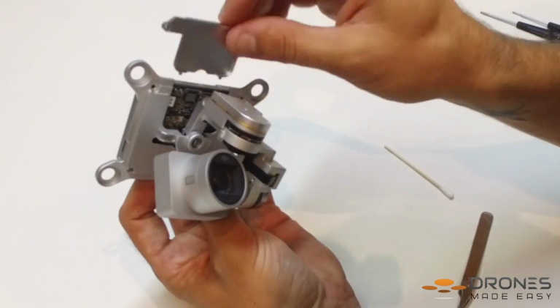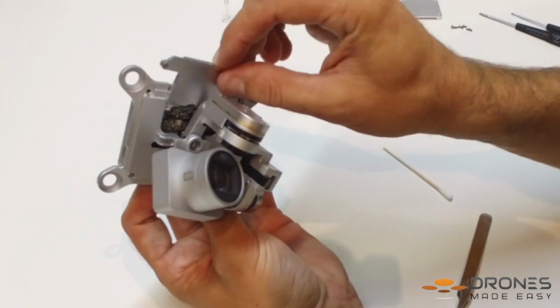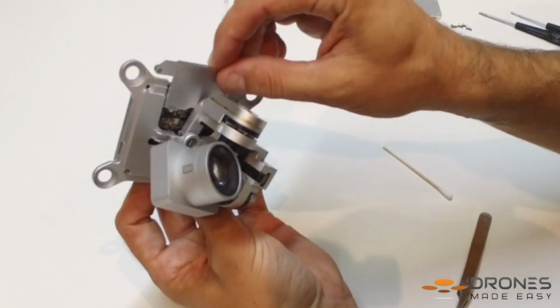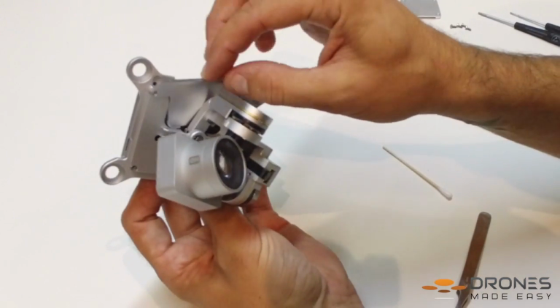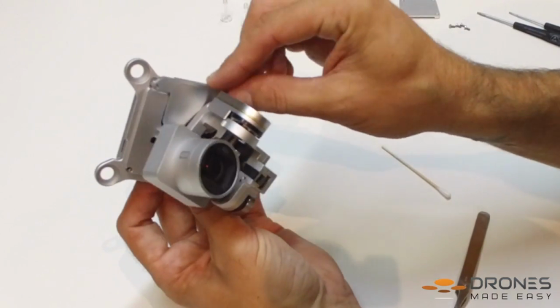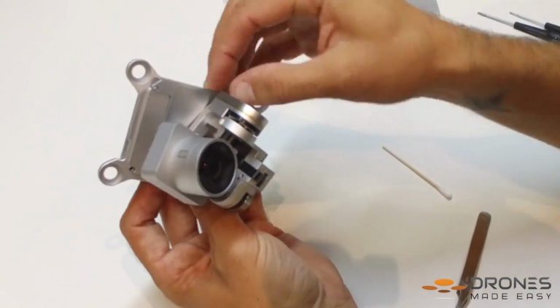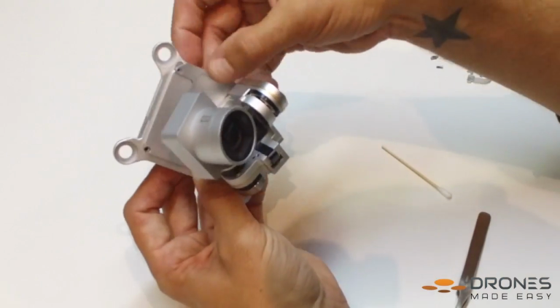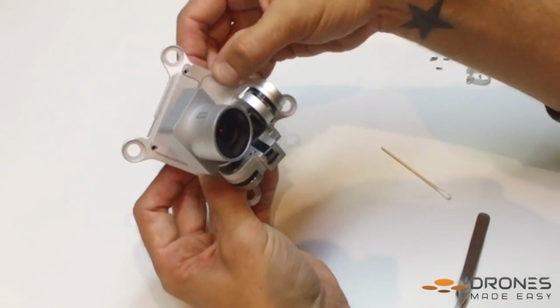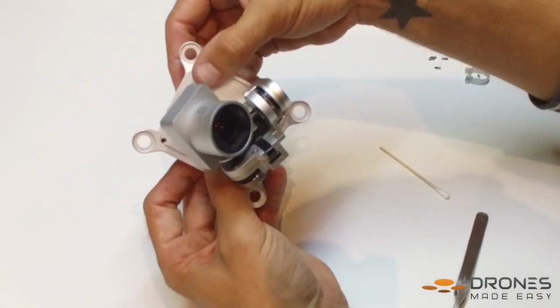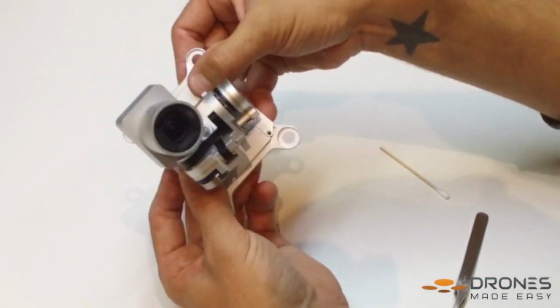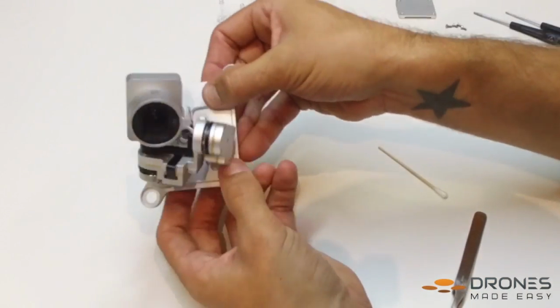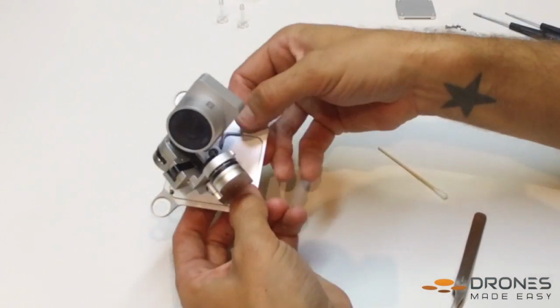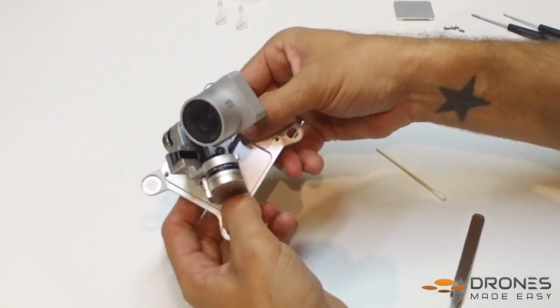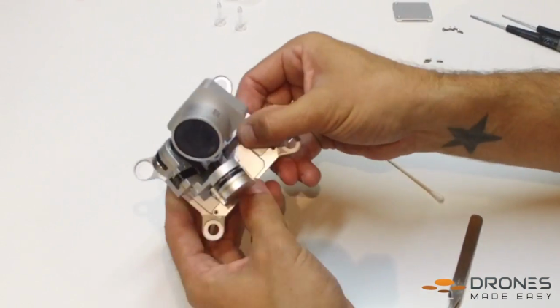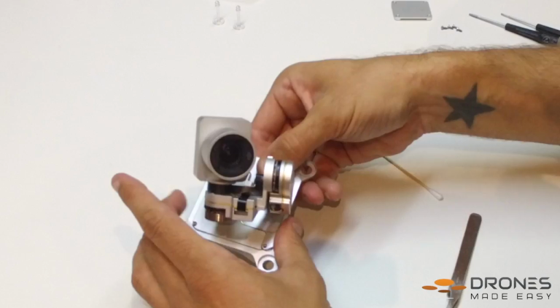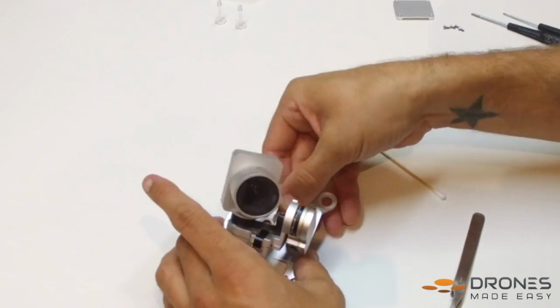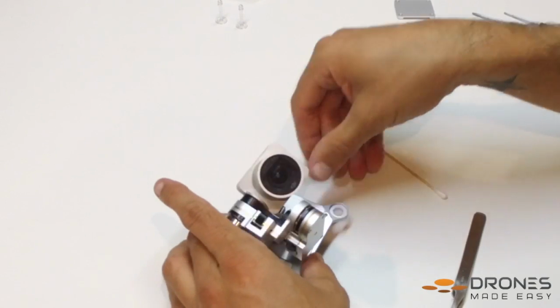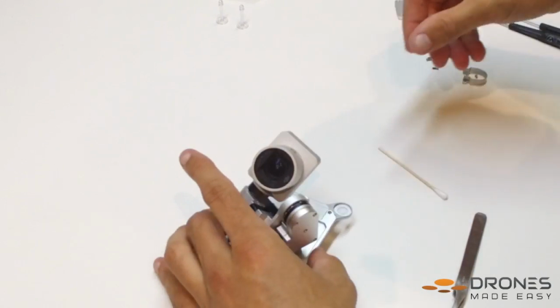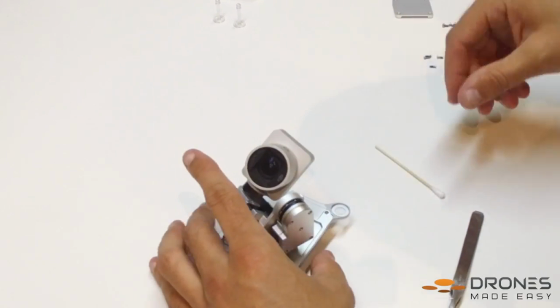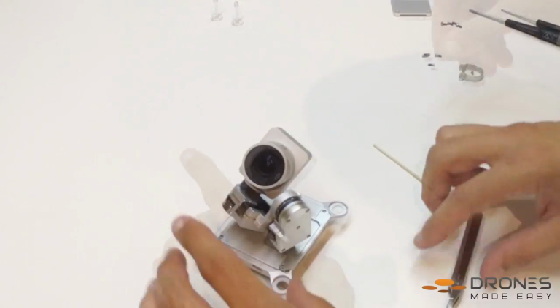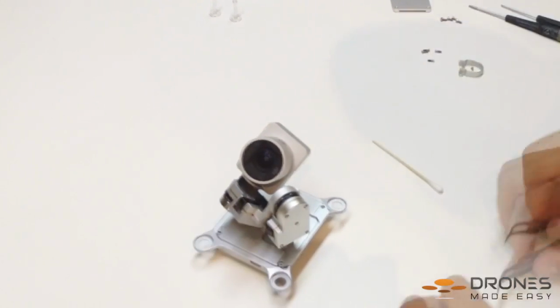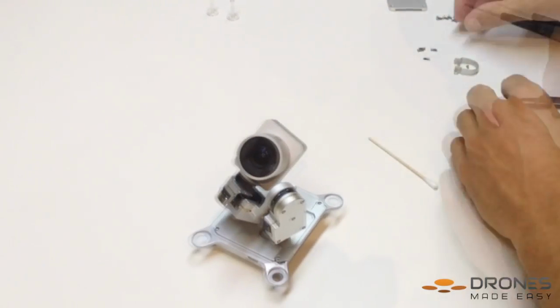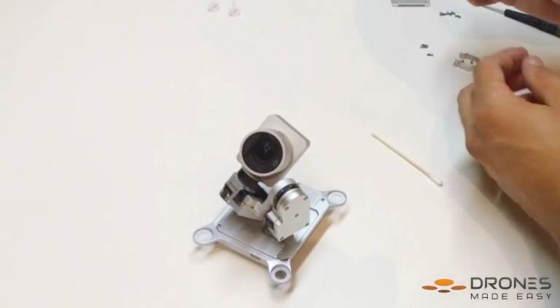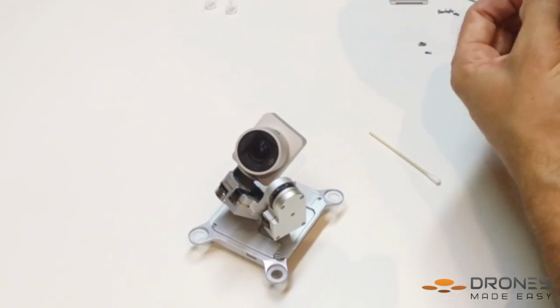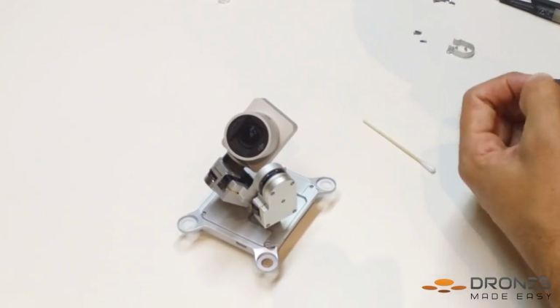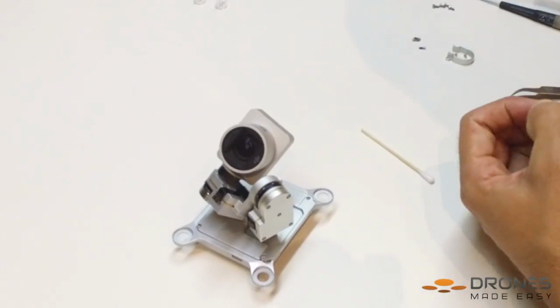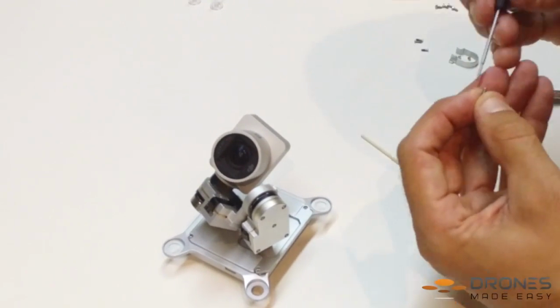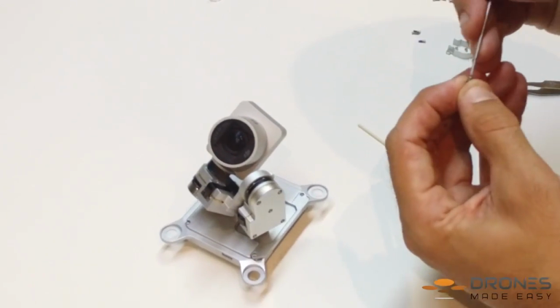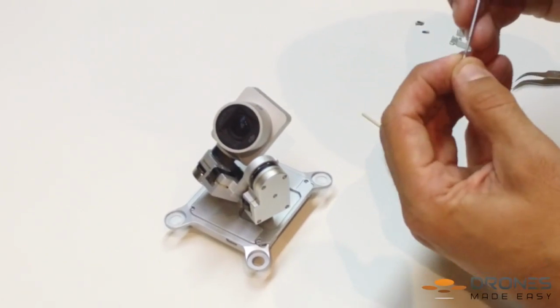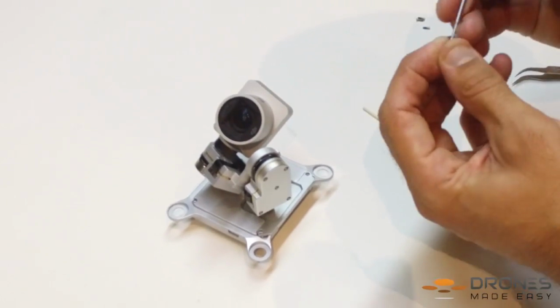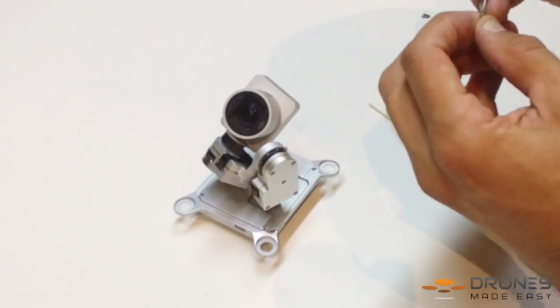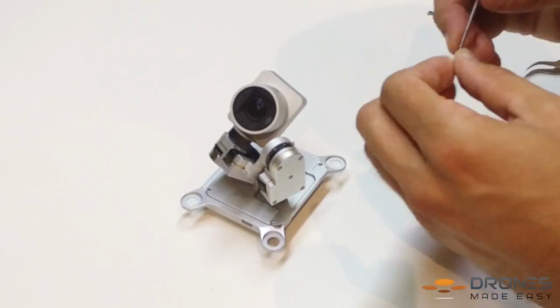Carefully insert the rear portion of the base plate under the yaw arm. With the 00 Phillips, reinsert the hardware.